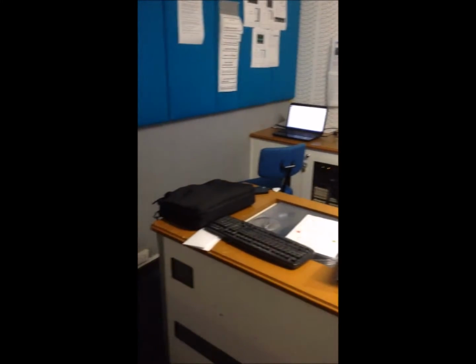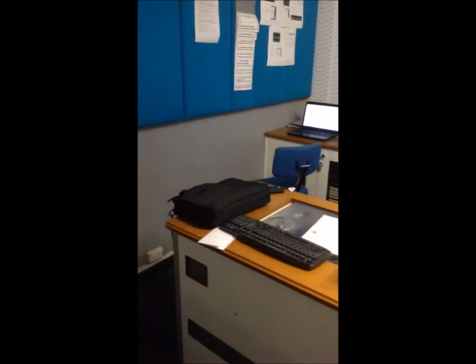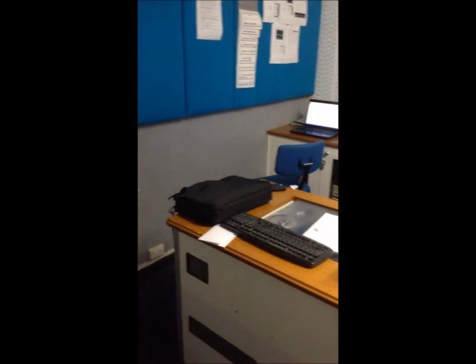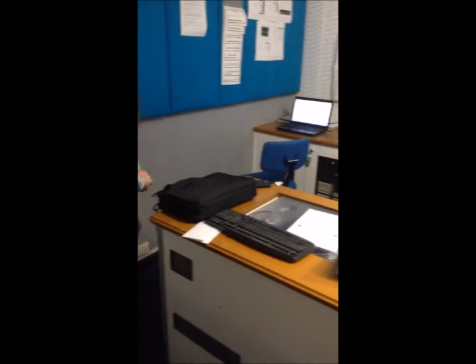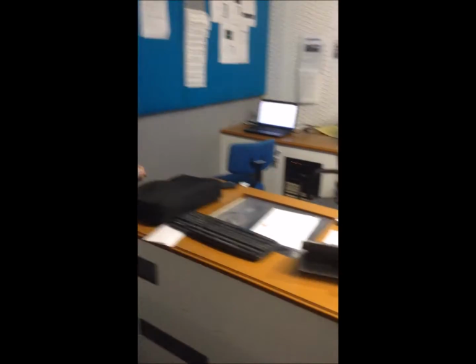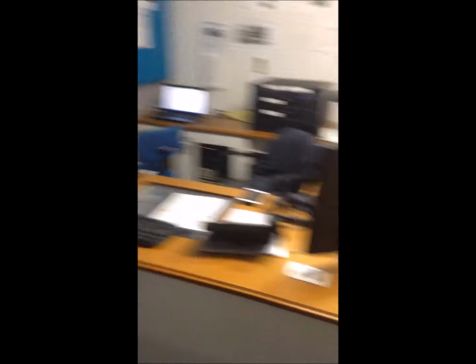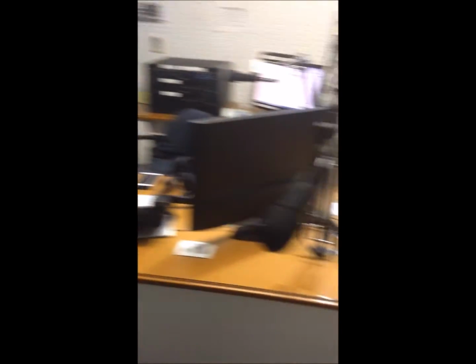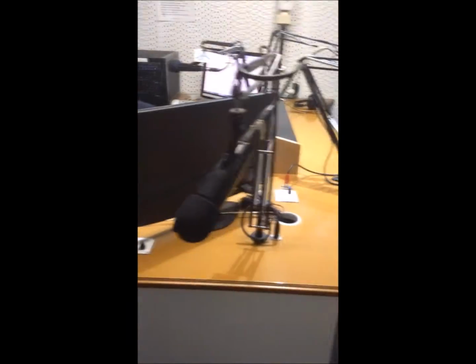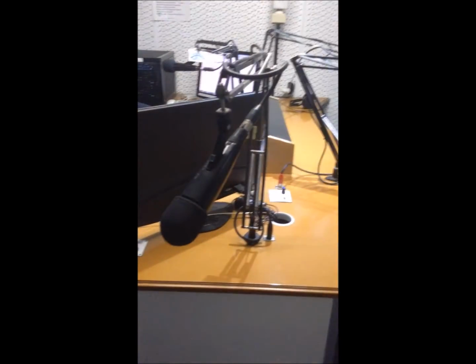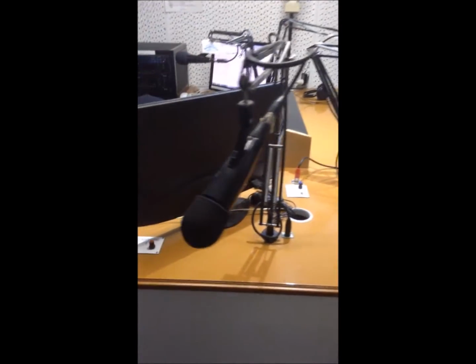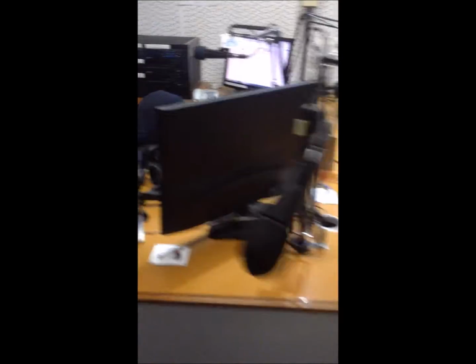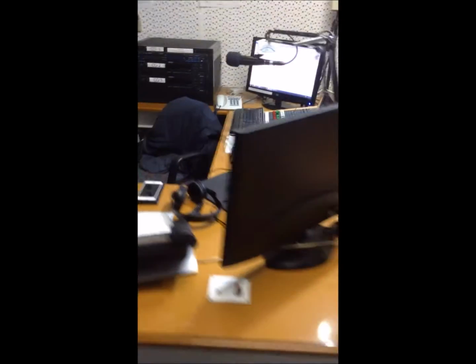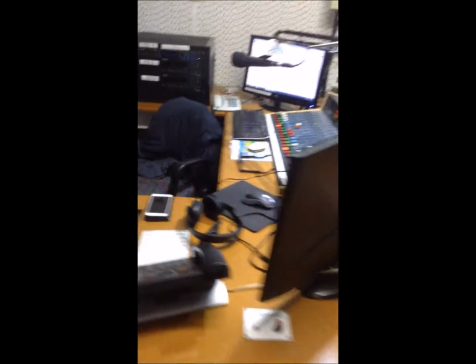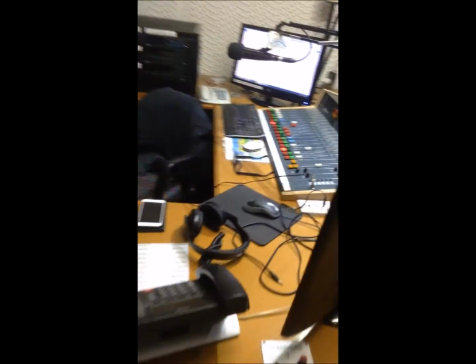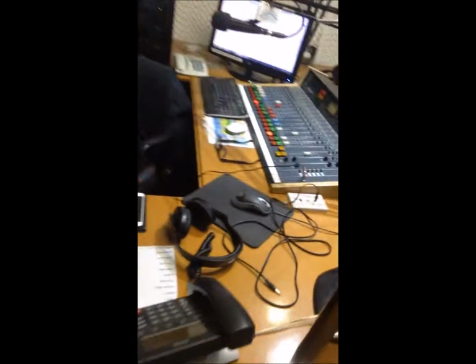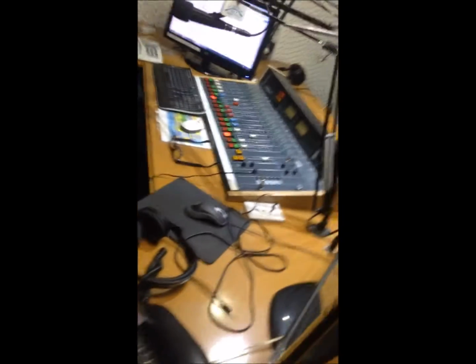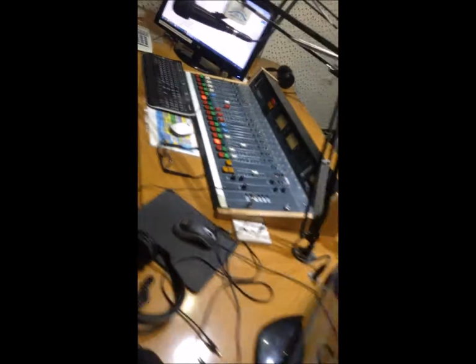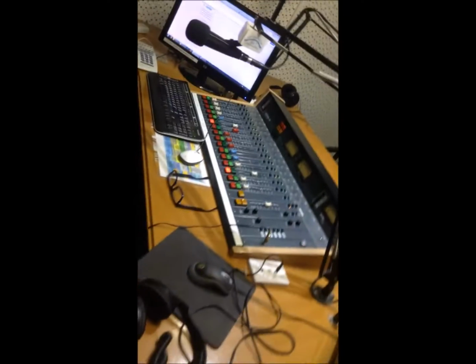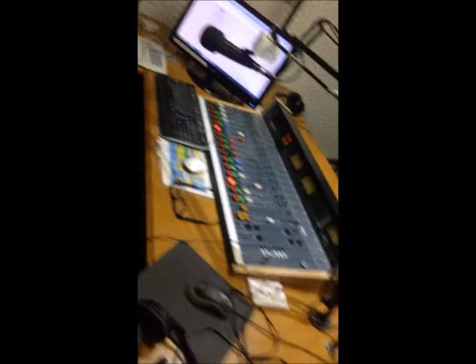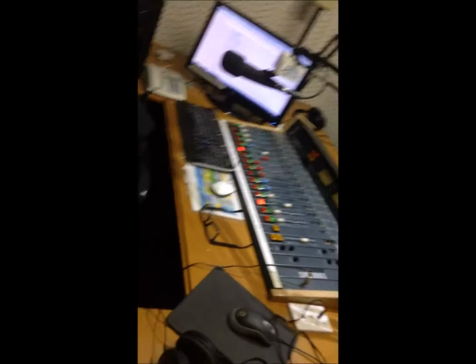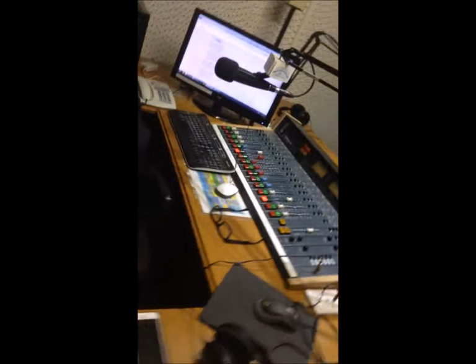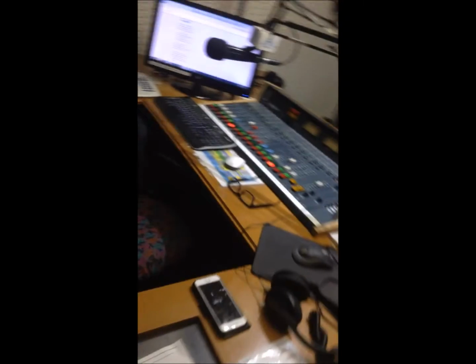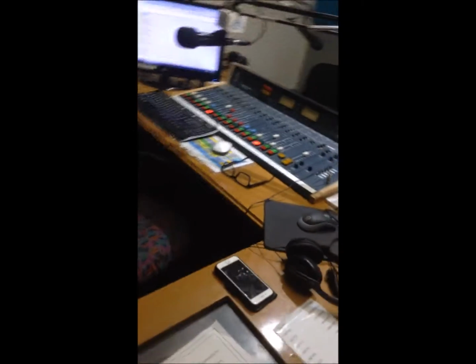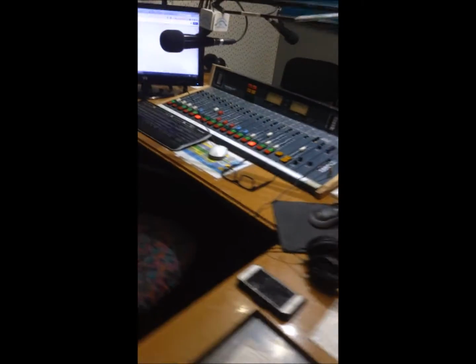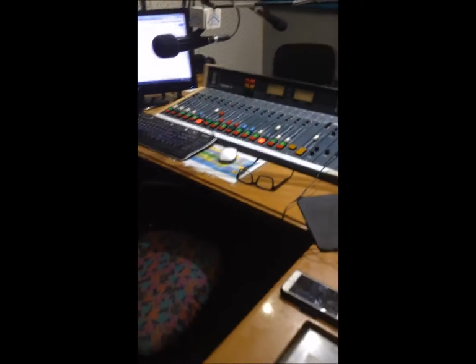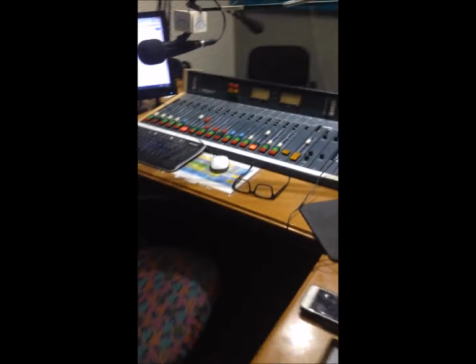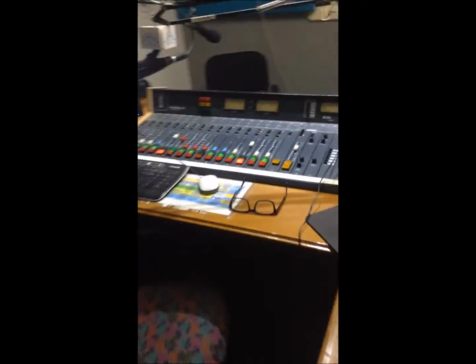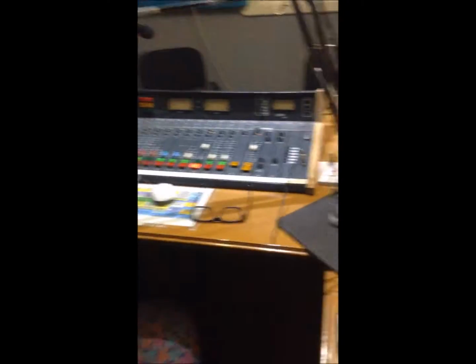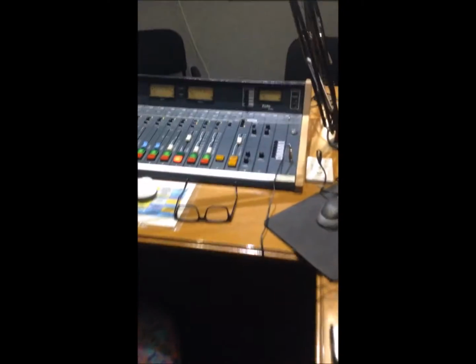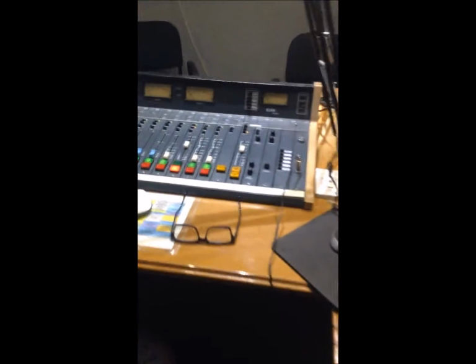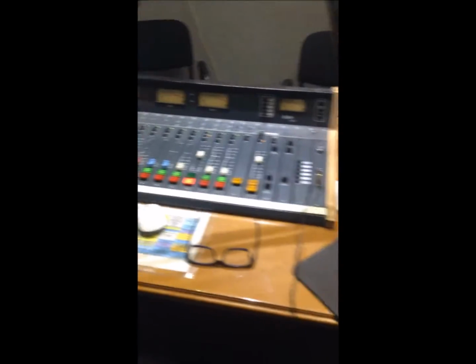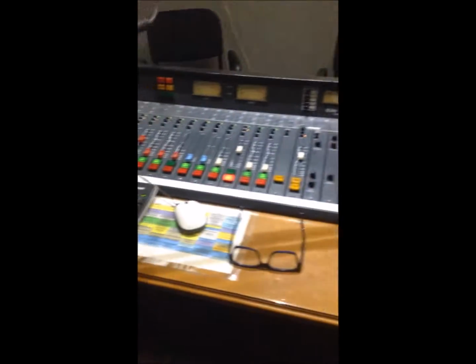We've got four microphones, so we can have four people speaking. And here is our panel with our two laptops — though more desktop — and our CD players.